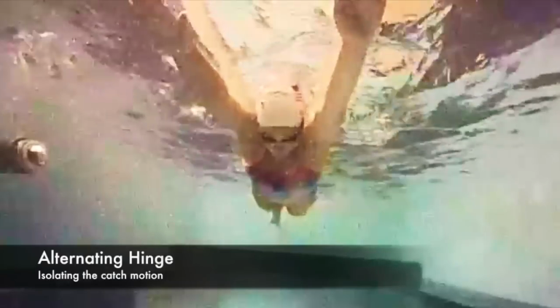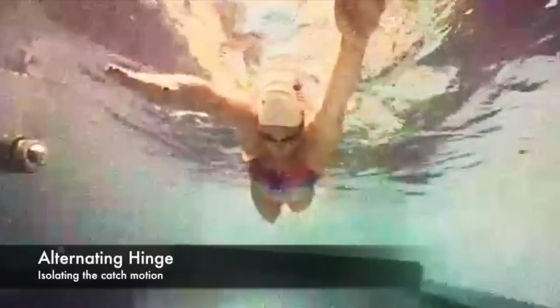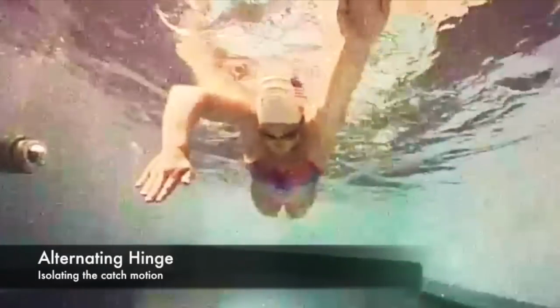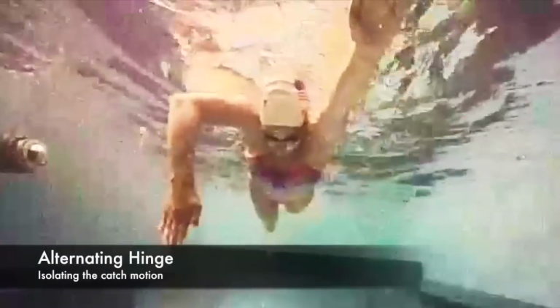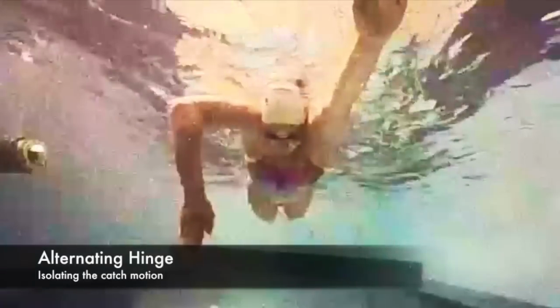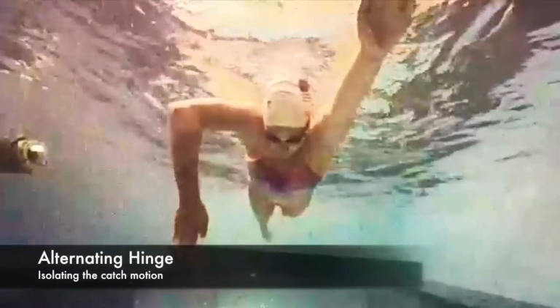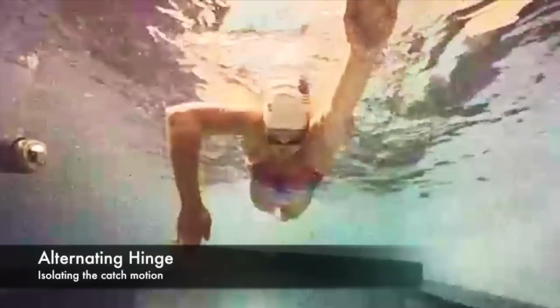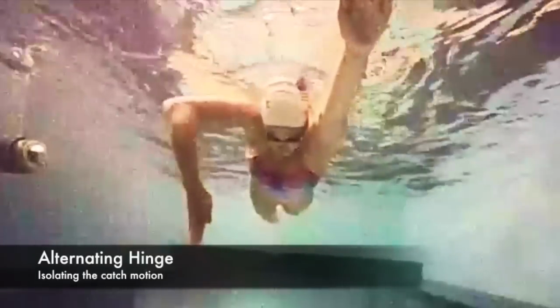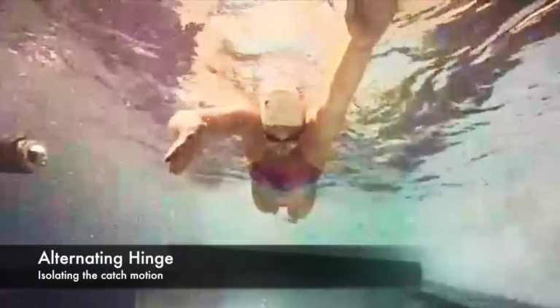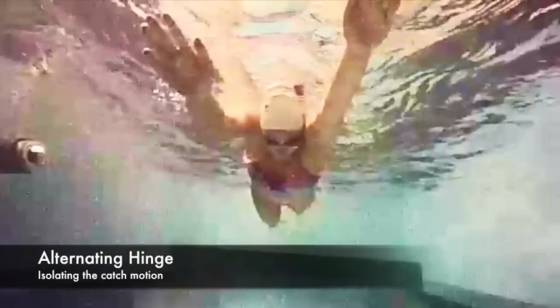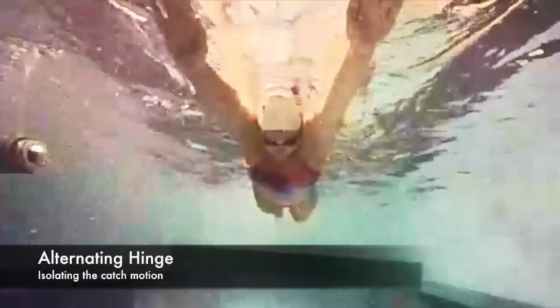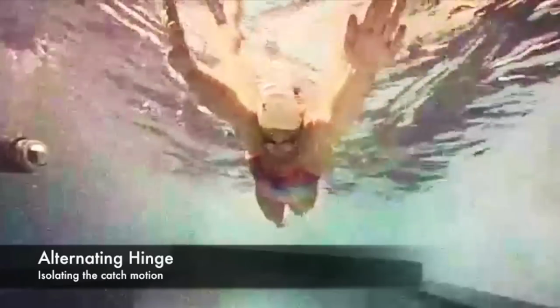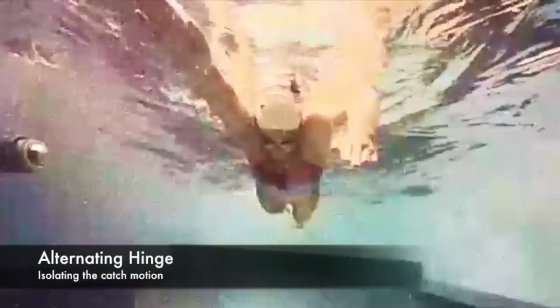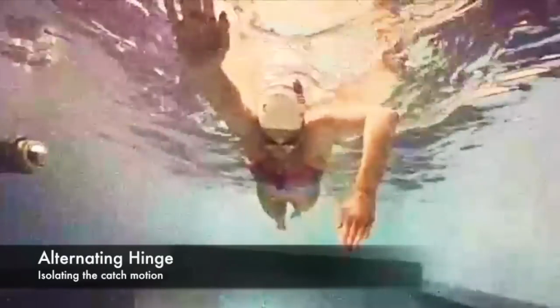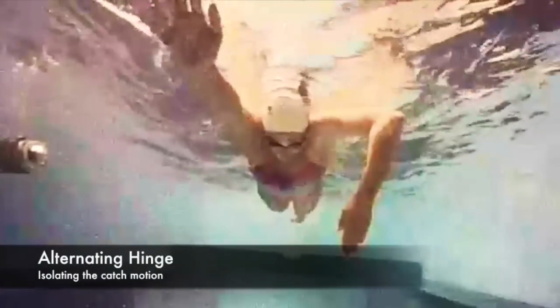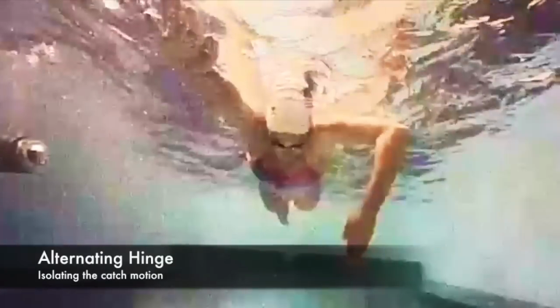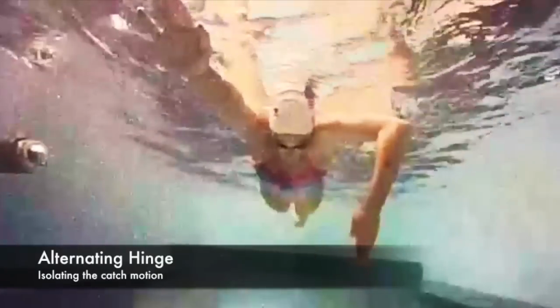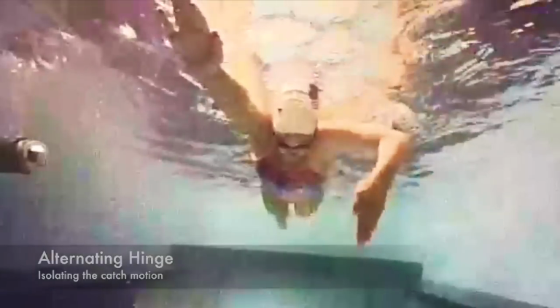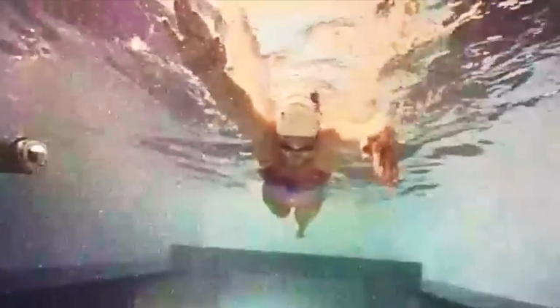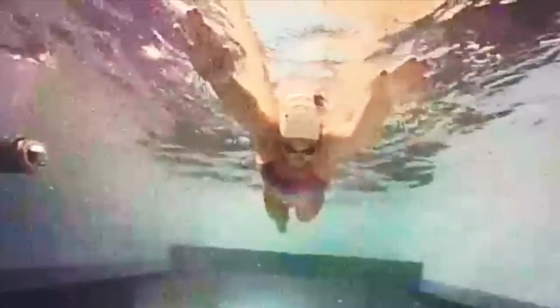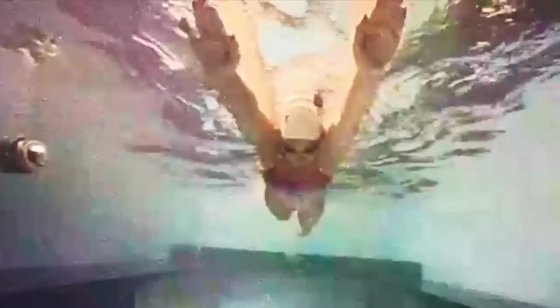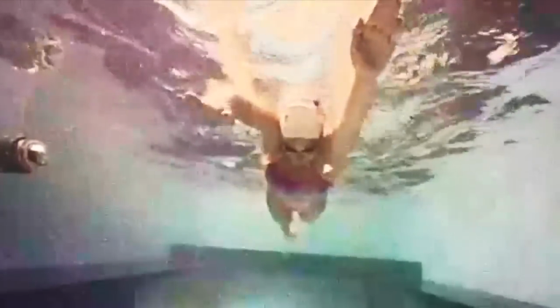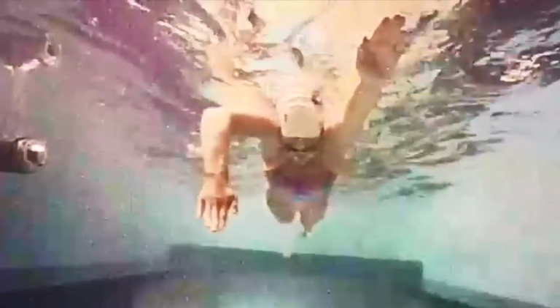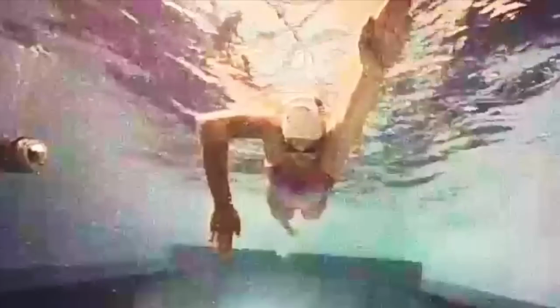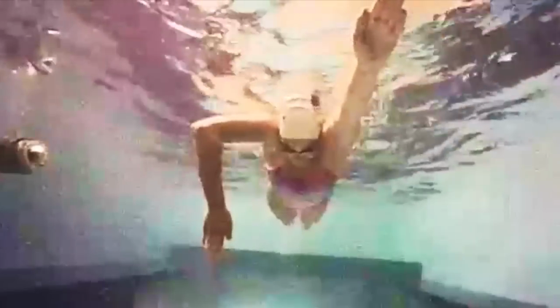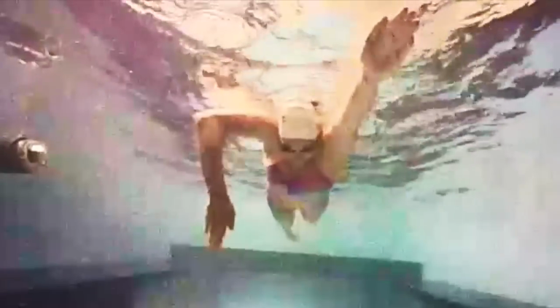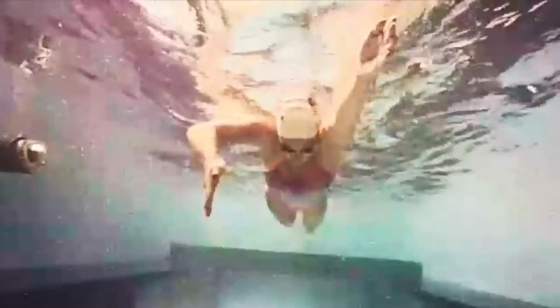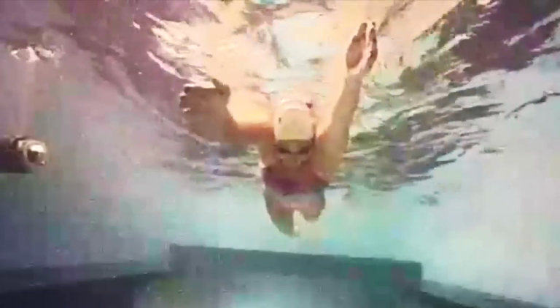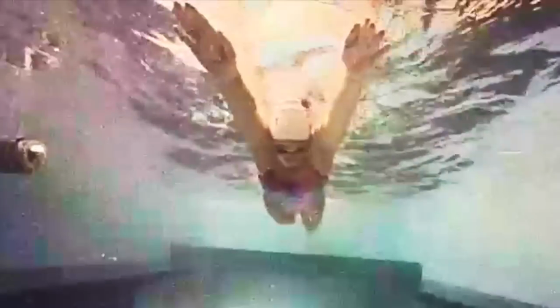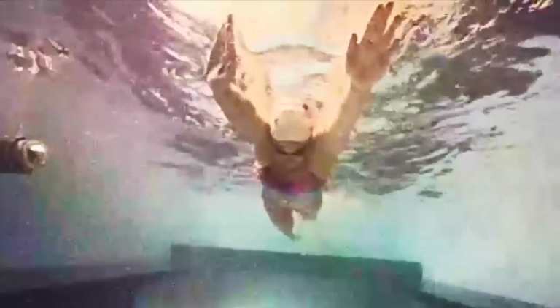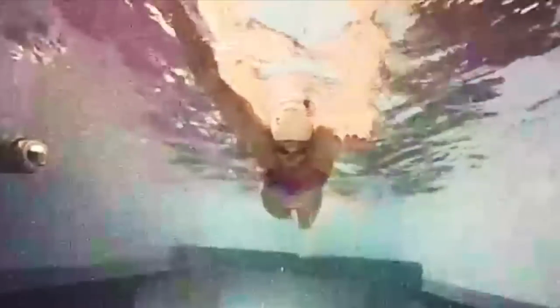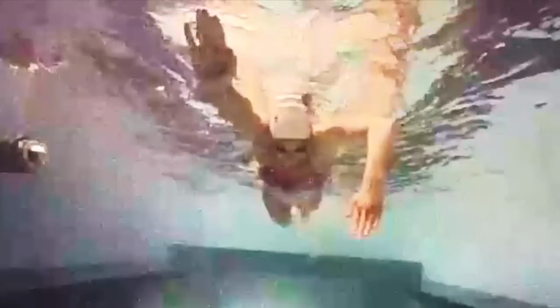This drill is called alternating hinge. Here we're simply isolating the catch motion. What you're going to do is you will start floating on the surface with your arms in a Superman position.